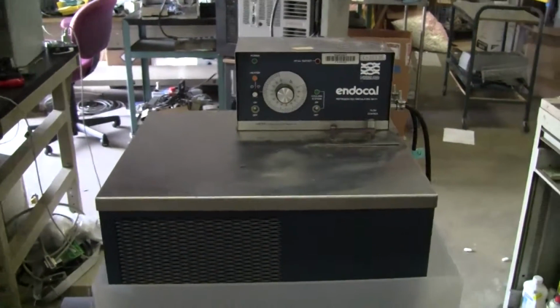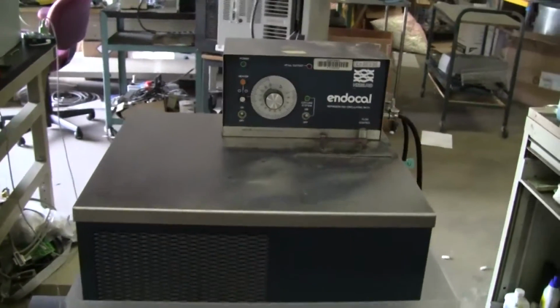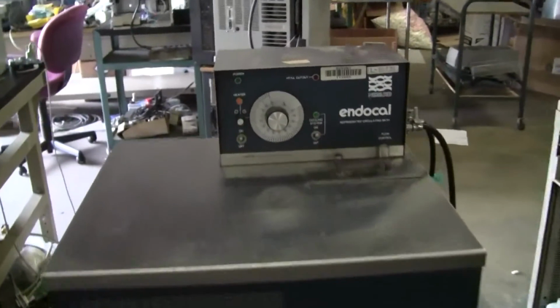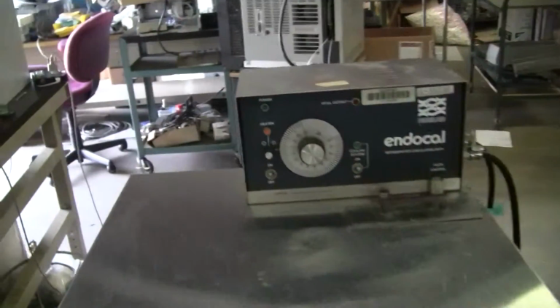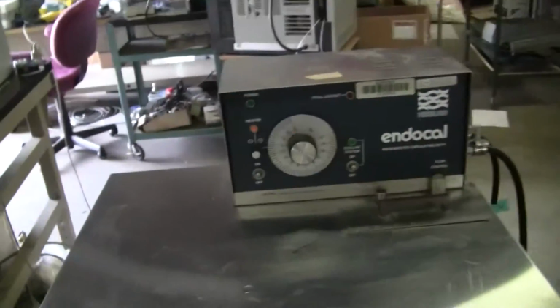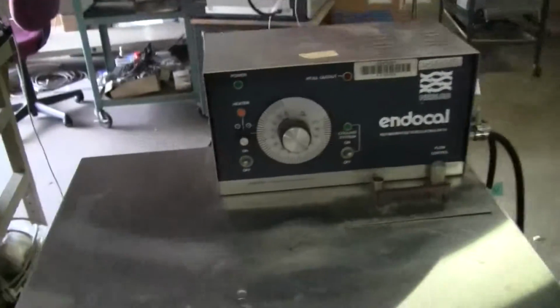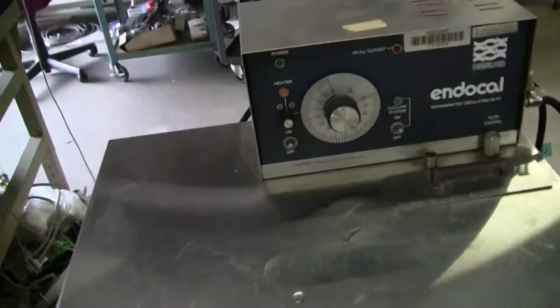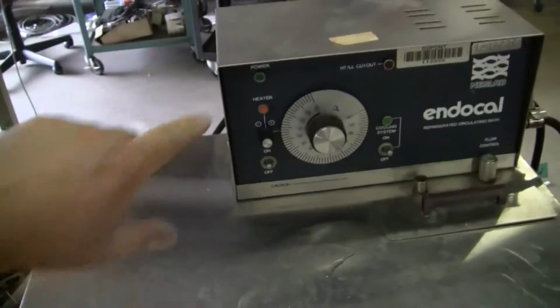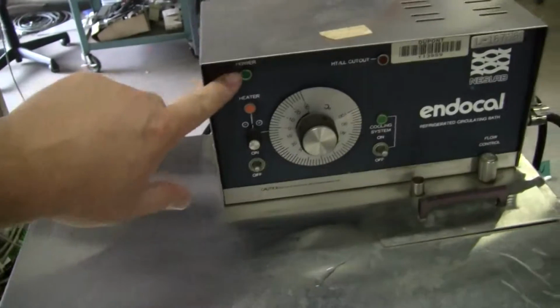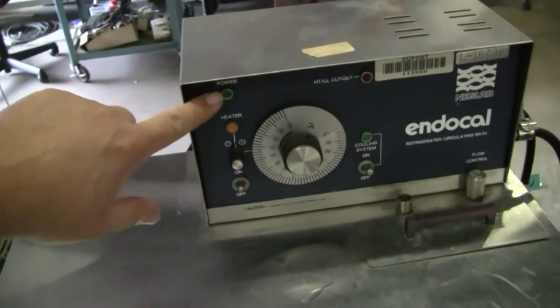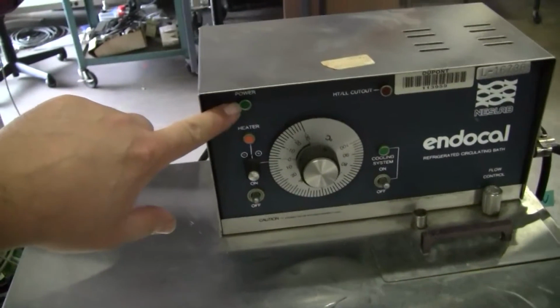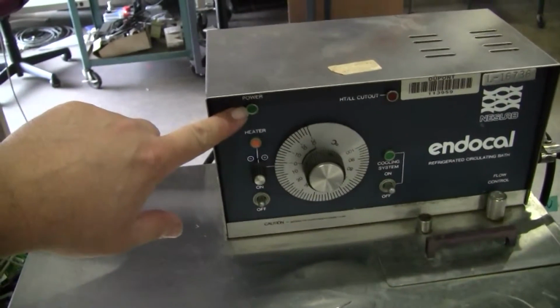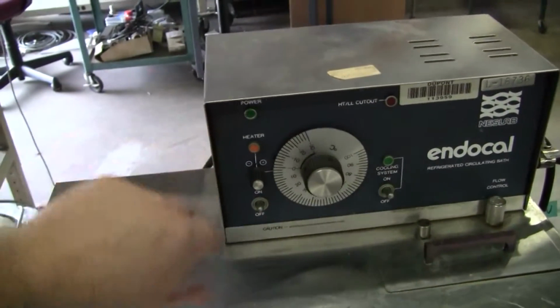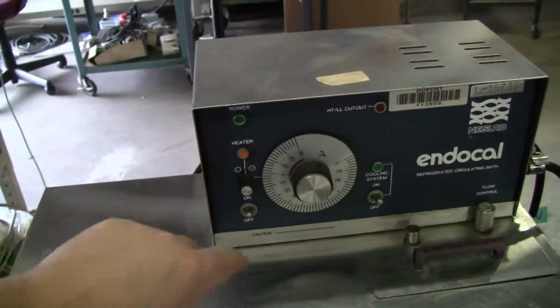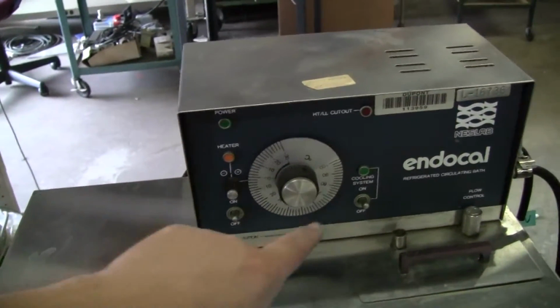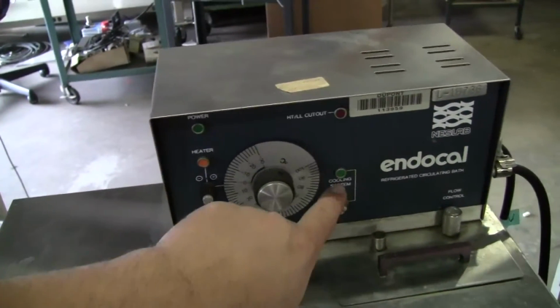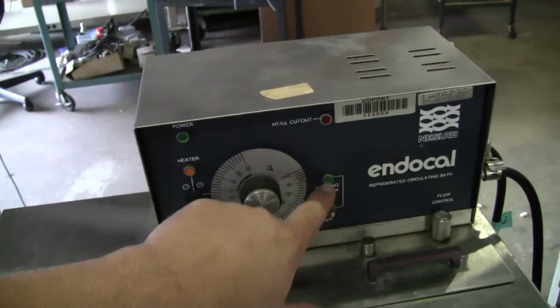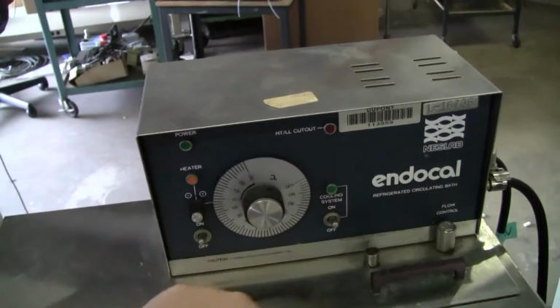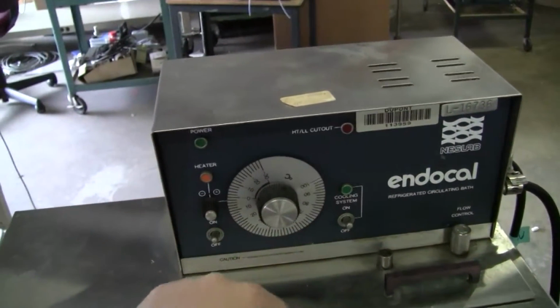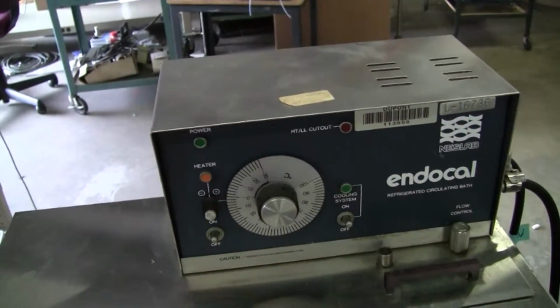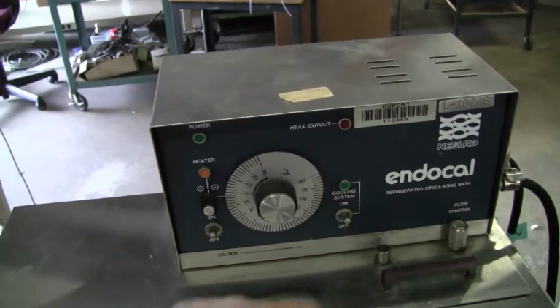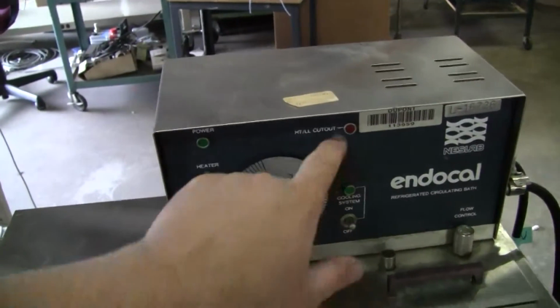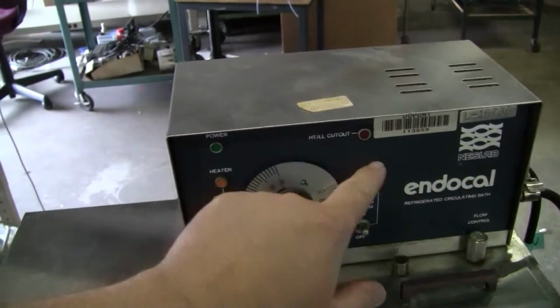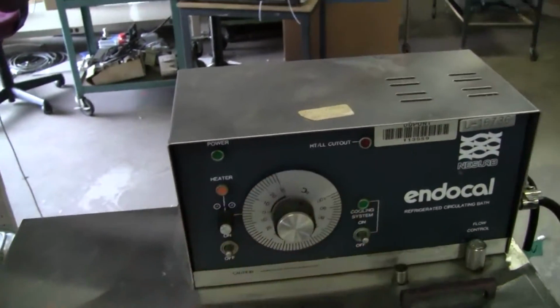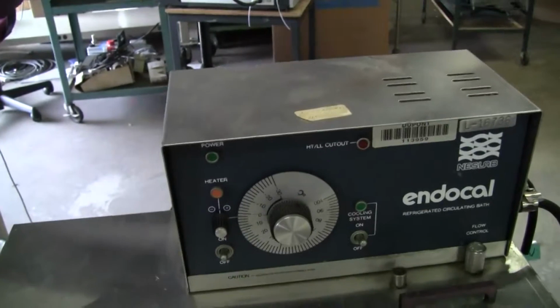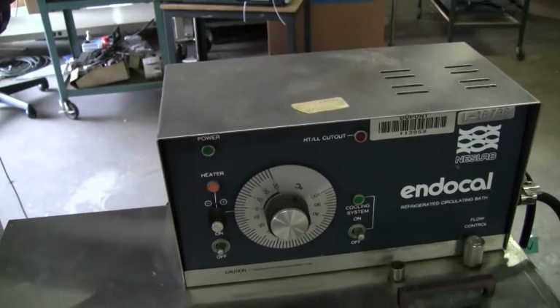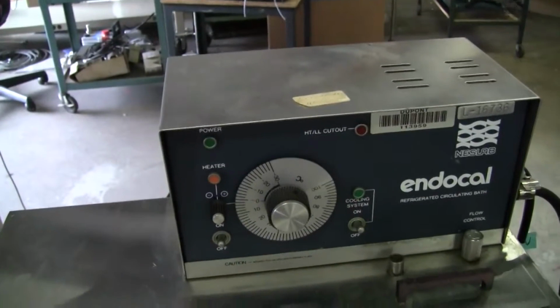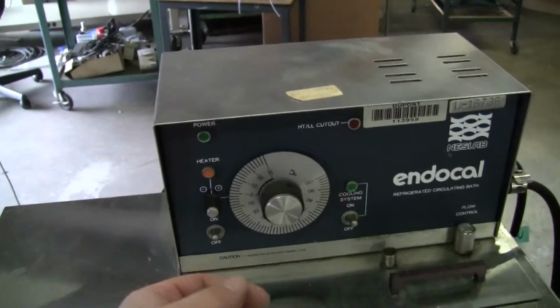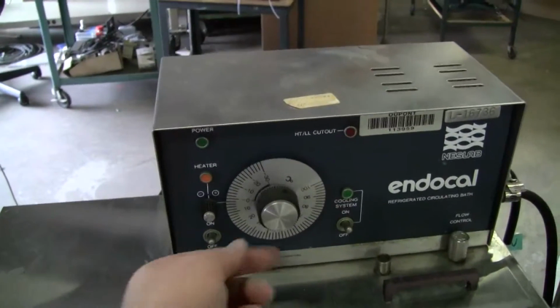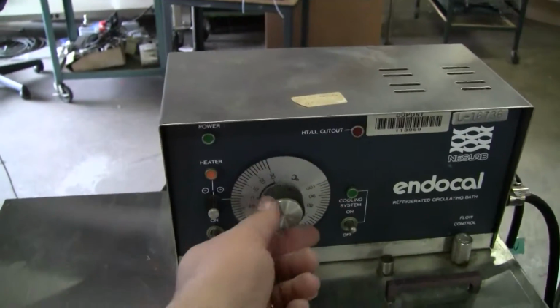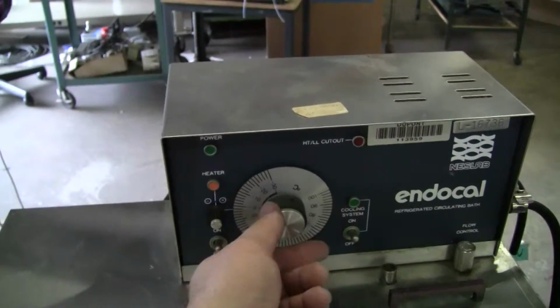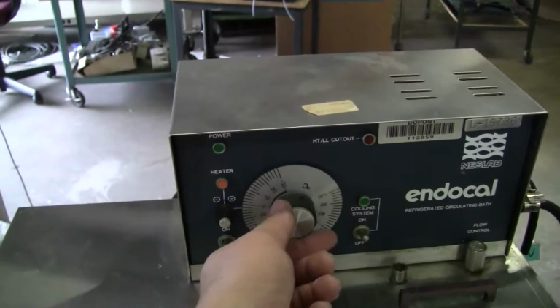A few things to note: although it's working, your power light's not working, your cooling light's not working, your high temperature does work, and your heater light works.